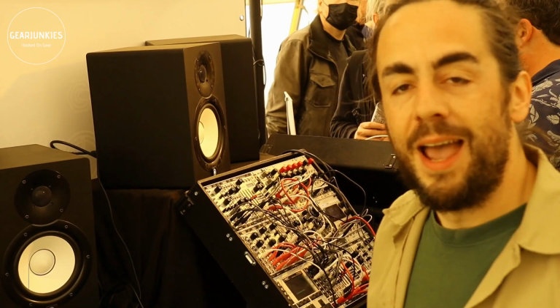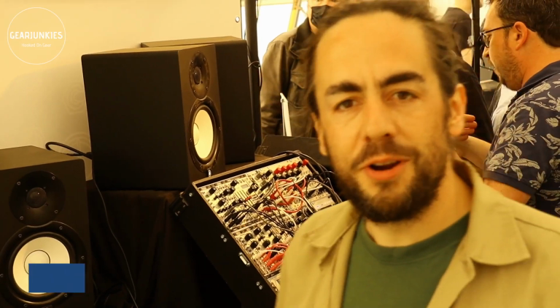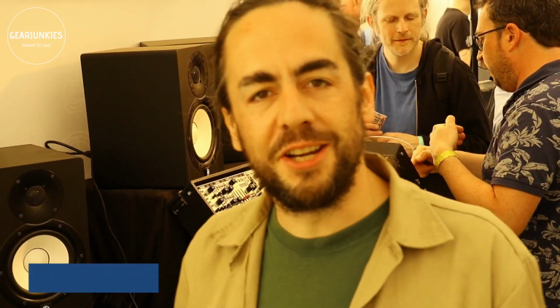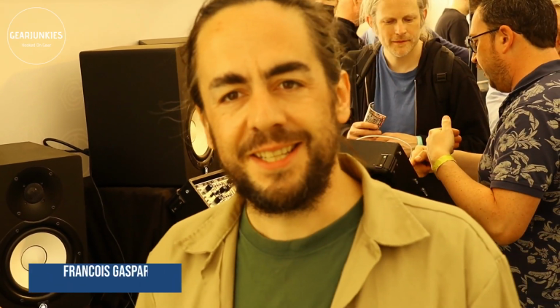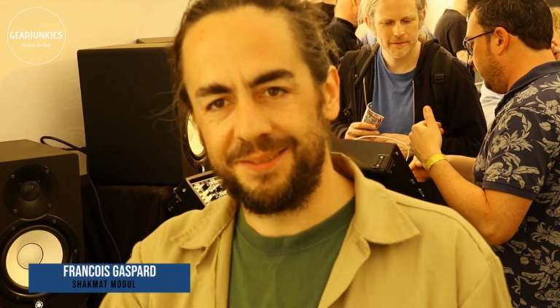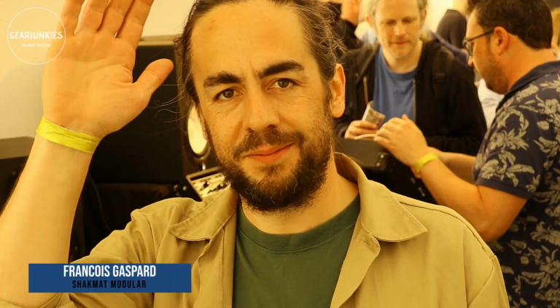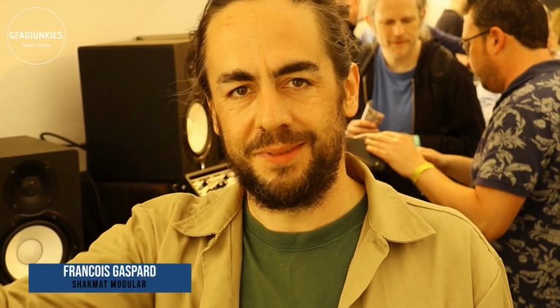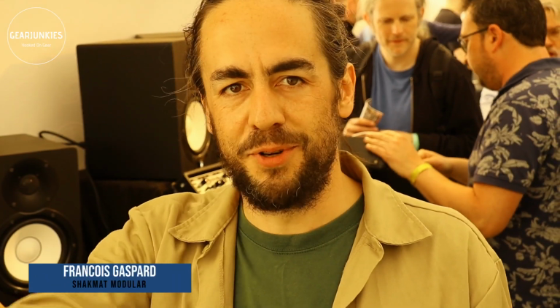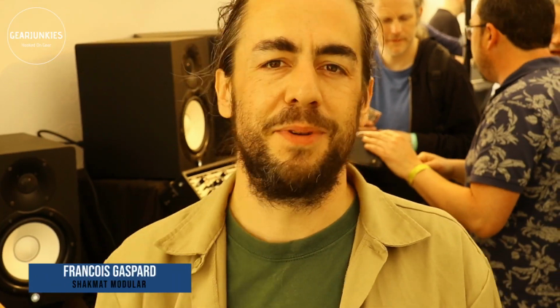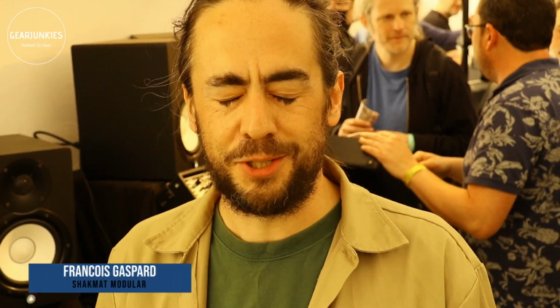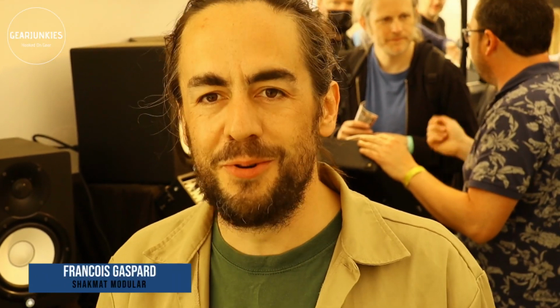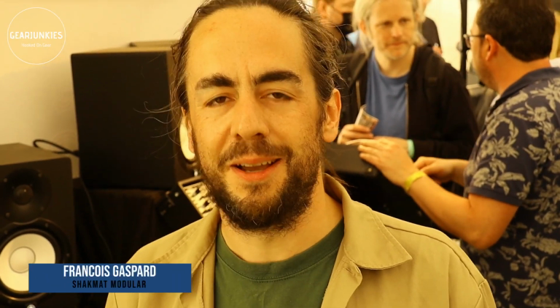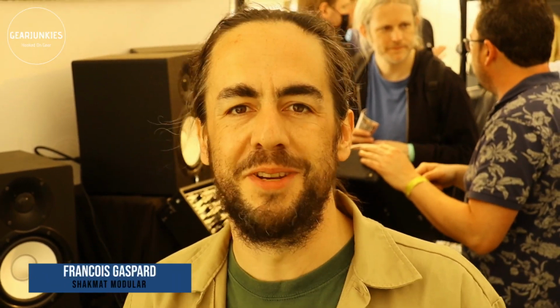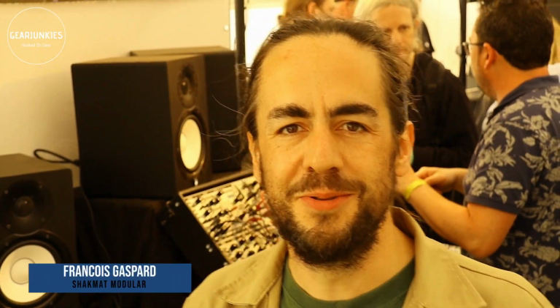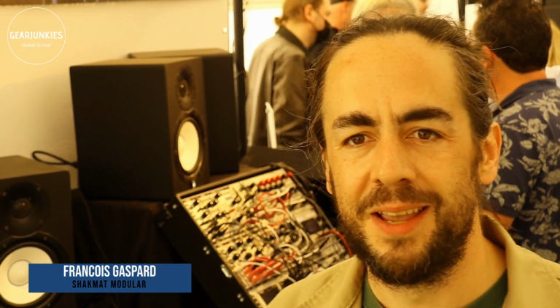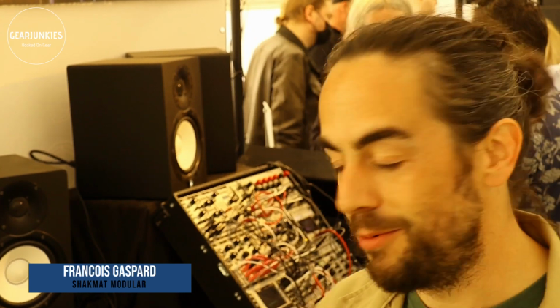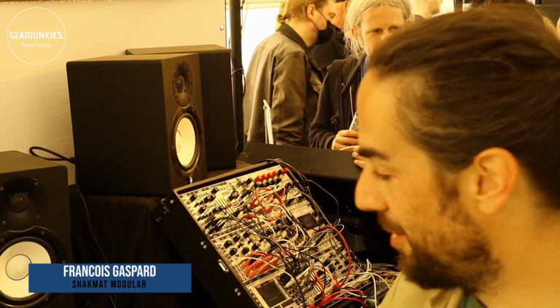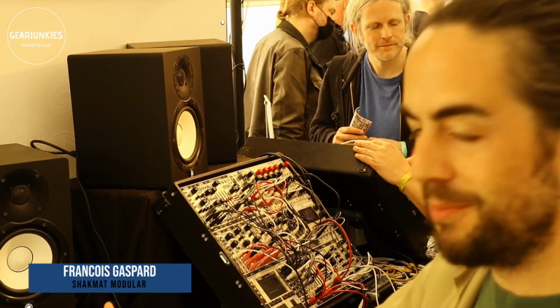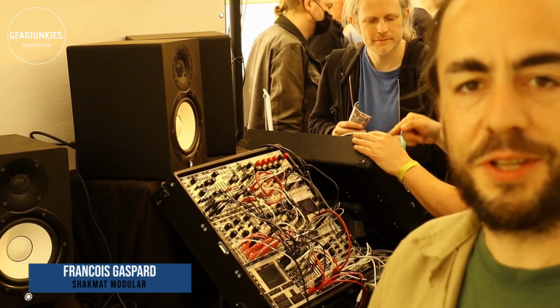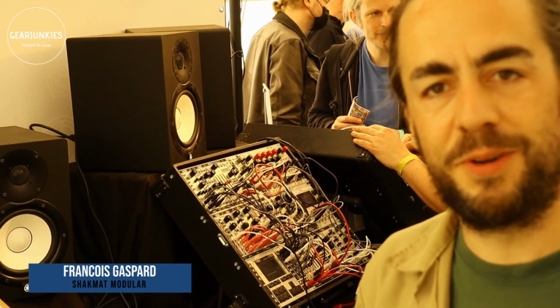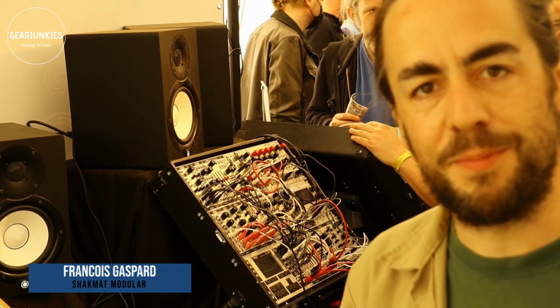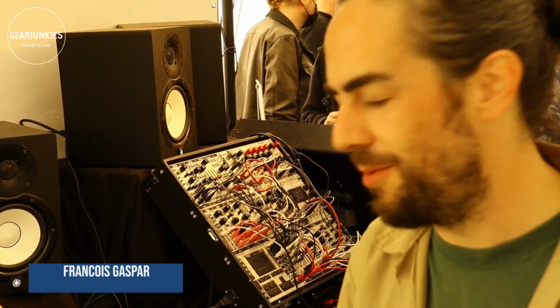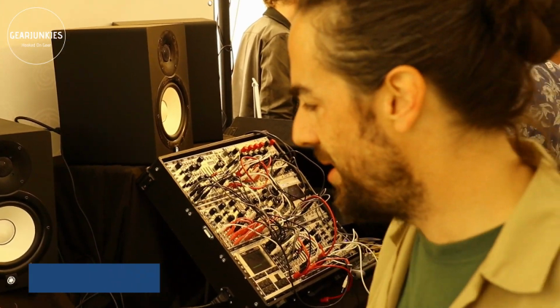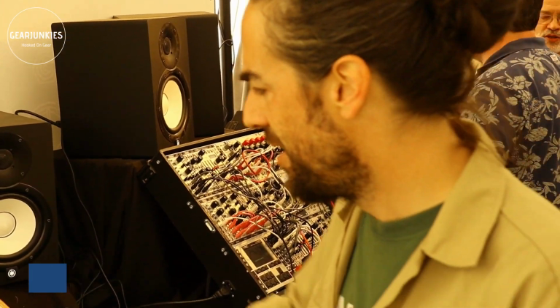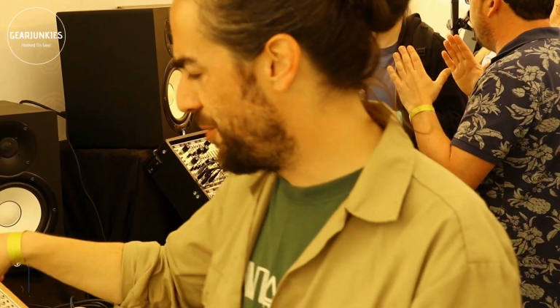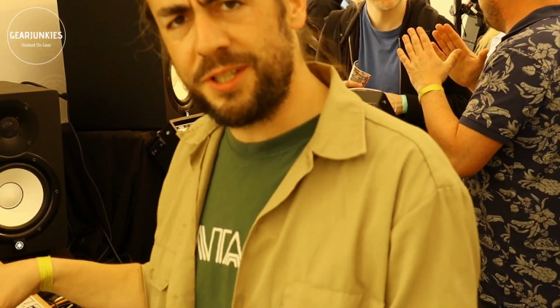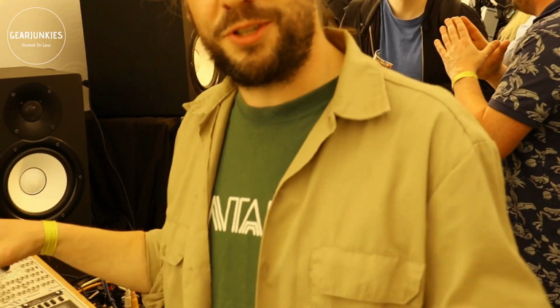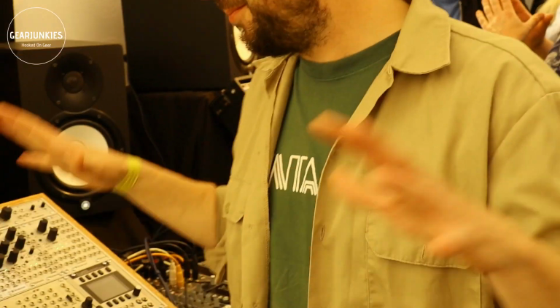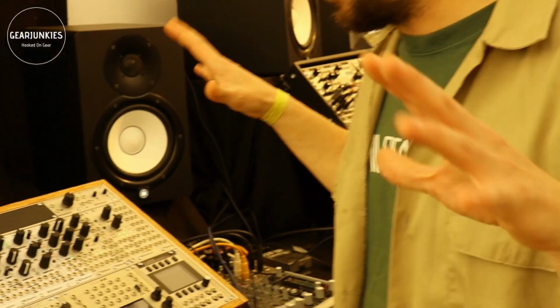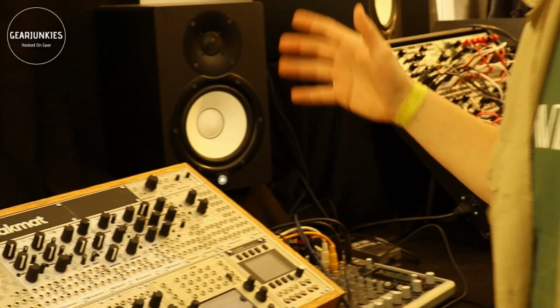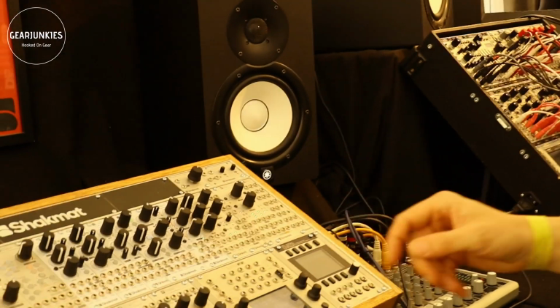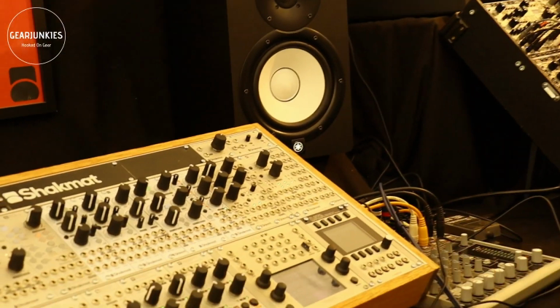Hello Gear Junkies, happy to be at Superbooth, happy to meet you. We have some new stuff with Schackmat, so maybe a few words about what we're doing with Schackmat.